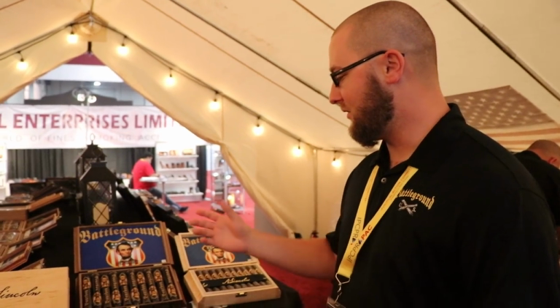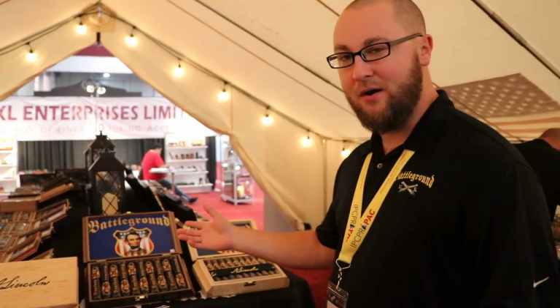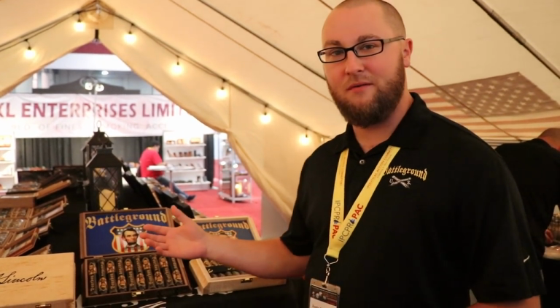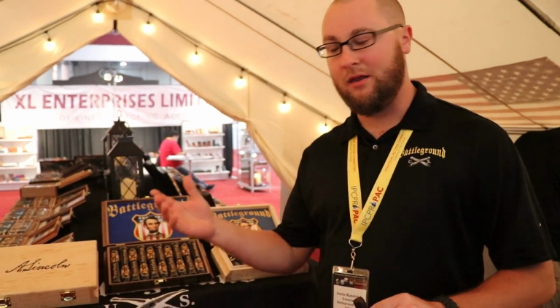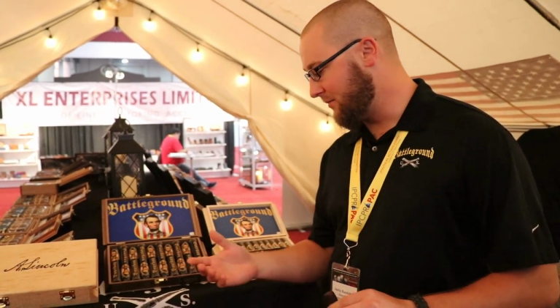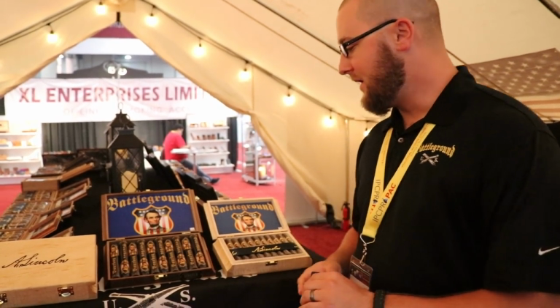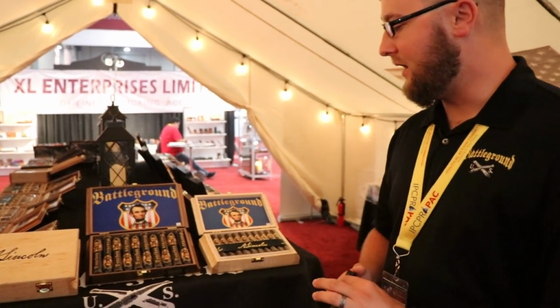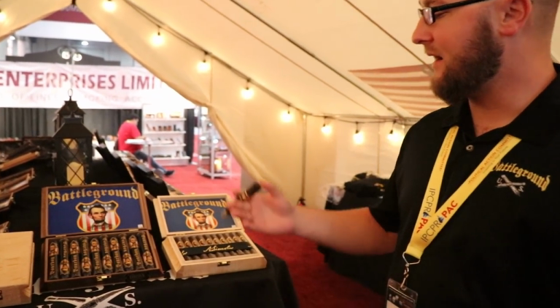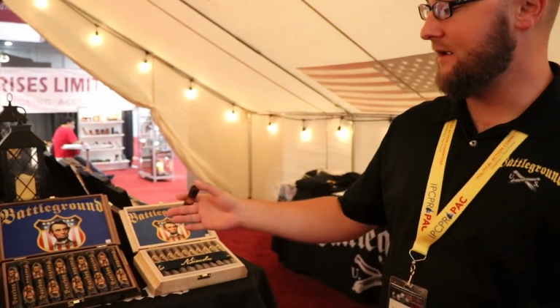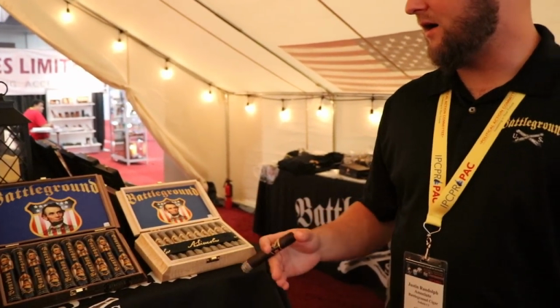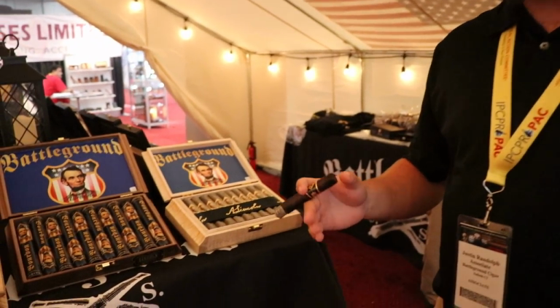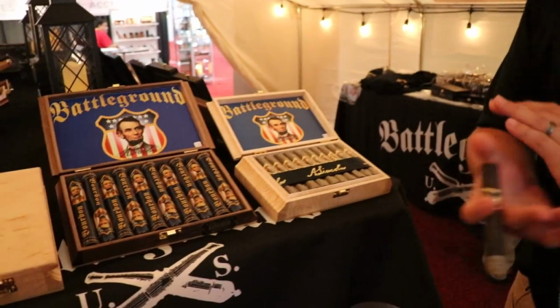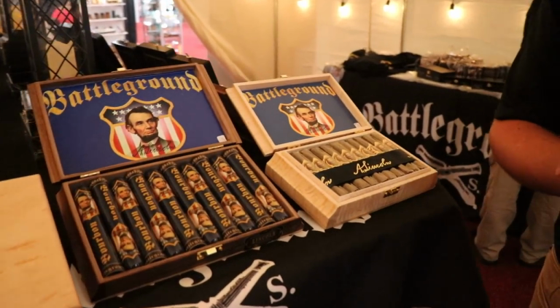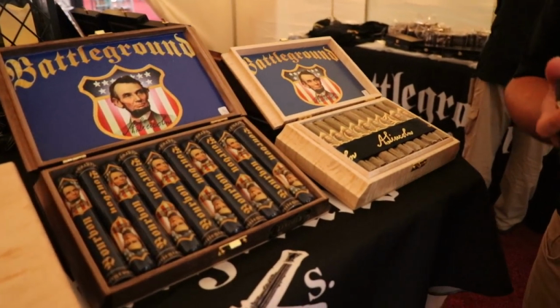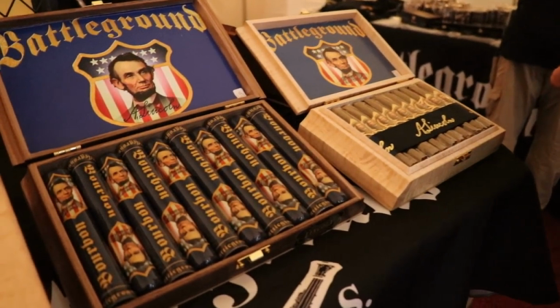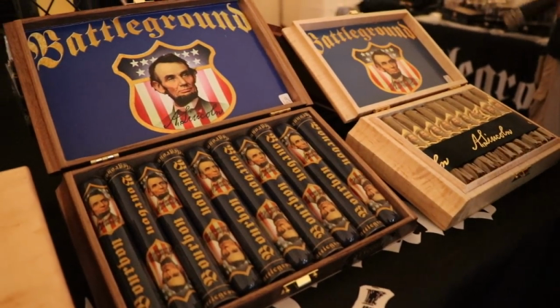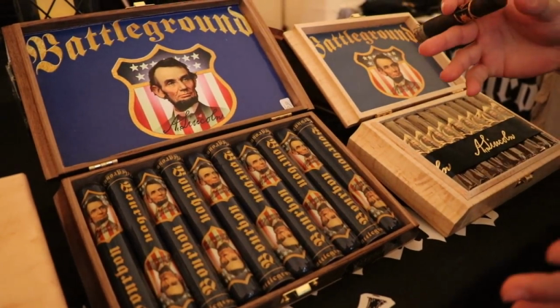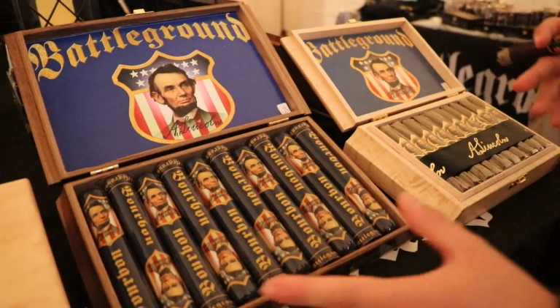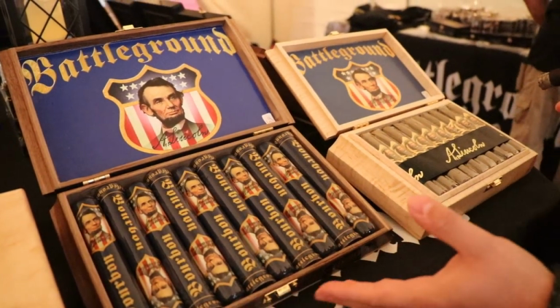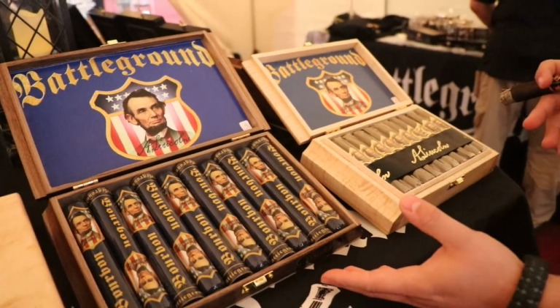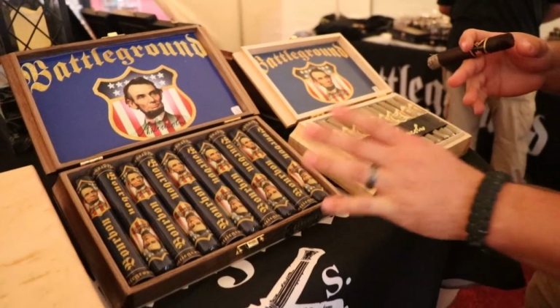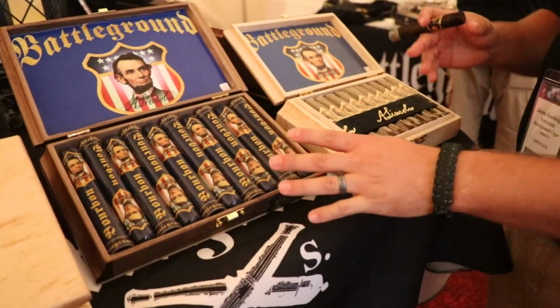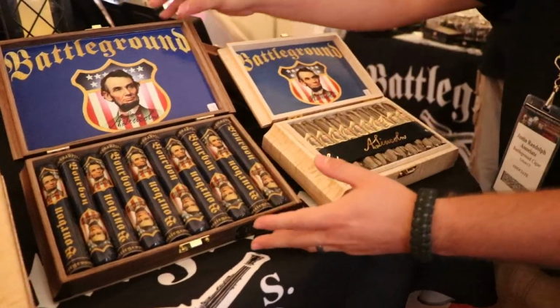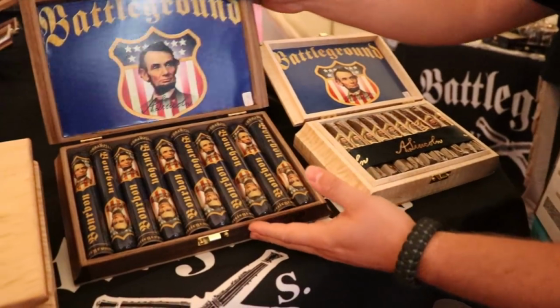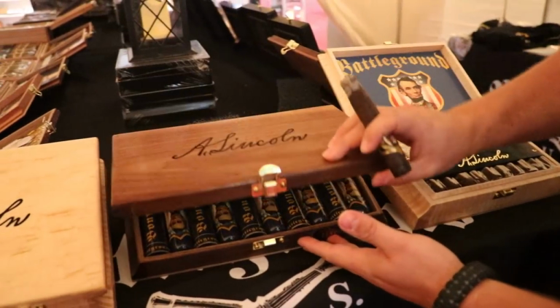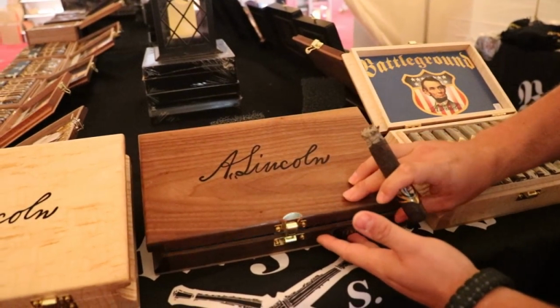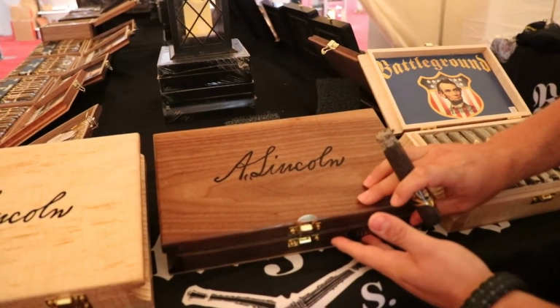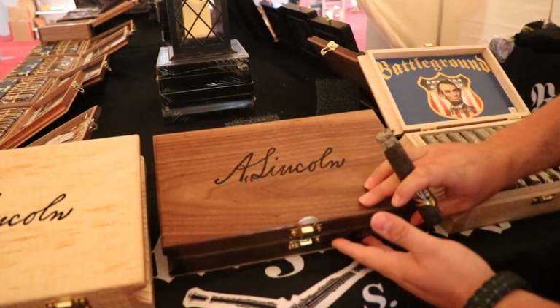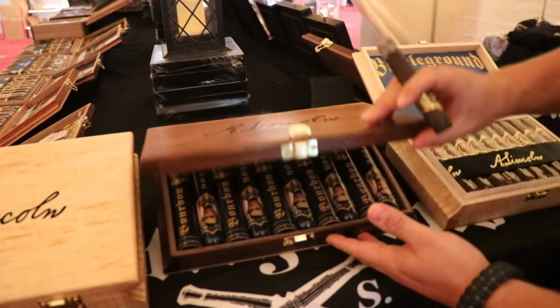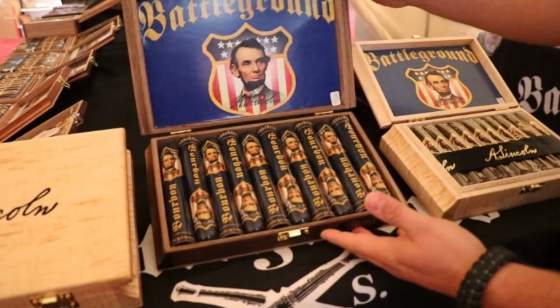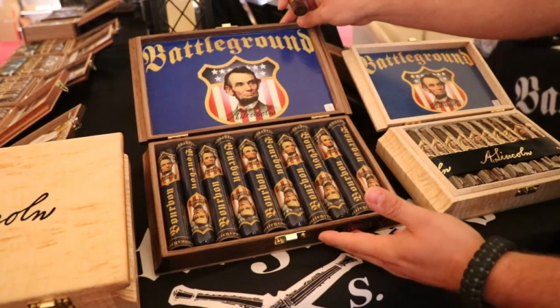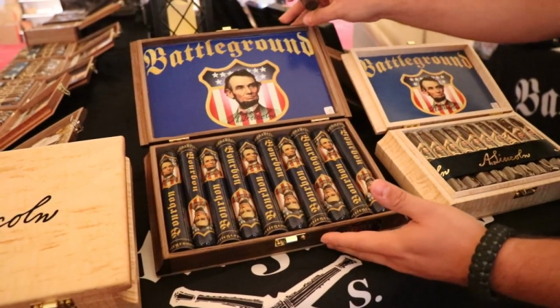Right up front here we've got our Lincoln Bourbon. I would consider this our flagship stick. It comes in 10-count tubes just like this, displayed just like this. The boxes are actually handcrafted by our owner Mike Tarnowicz himself.